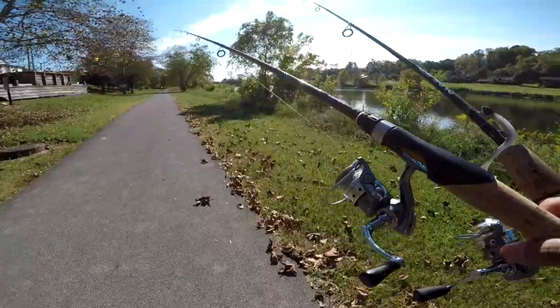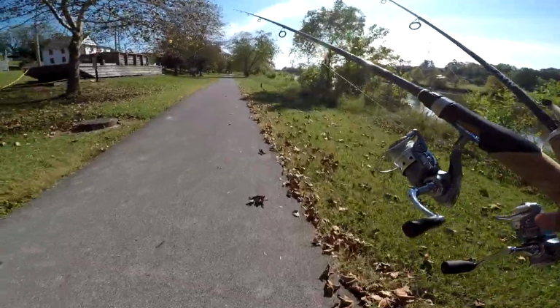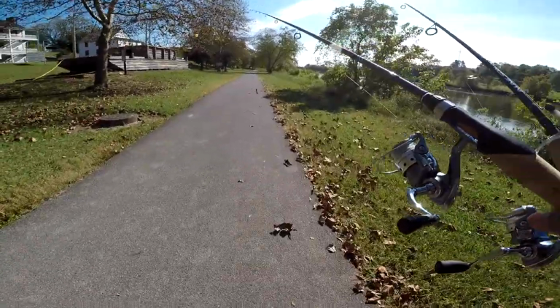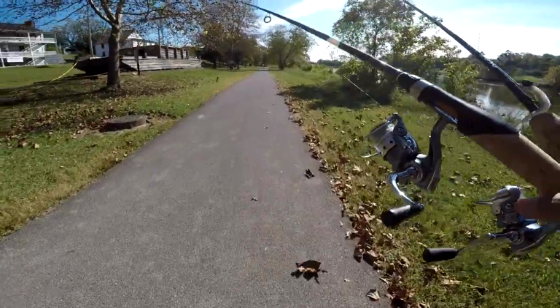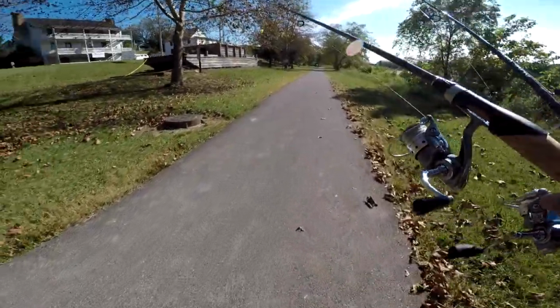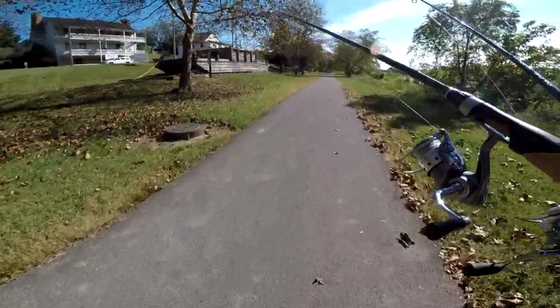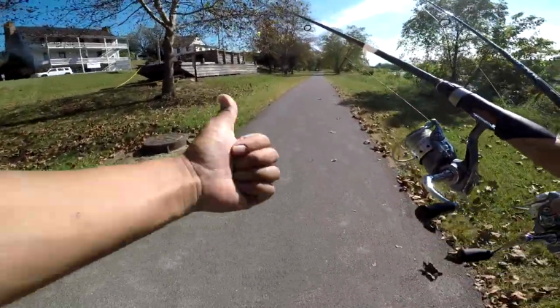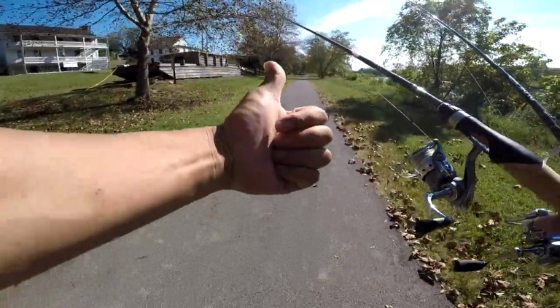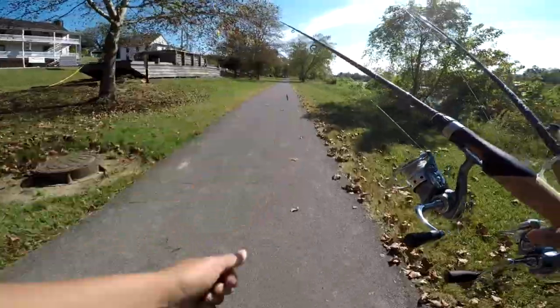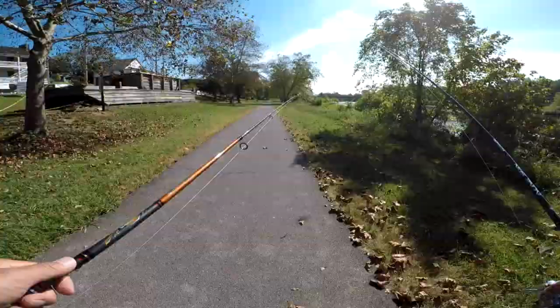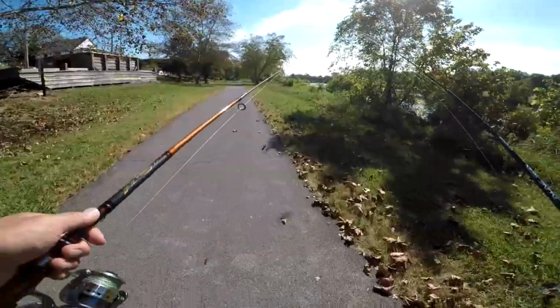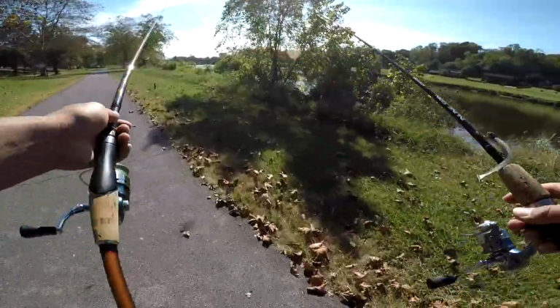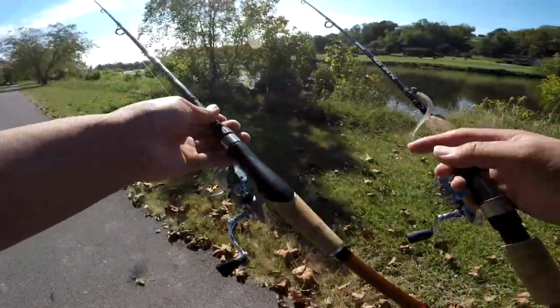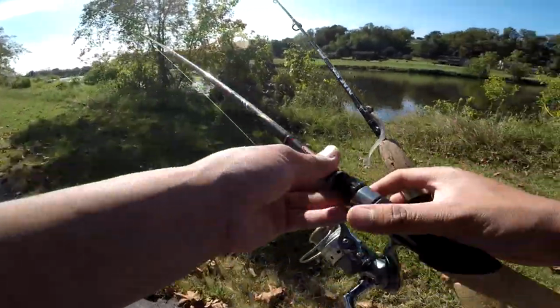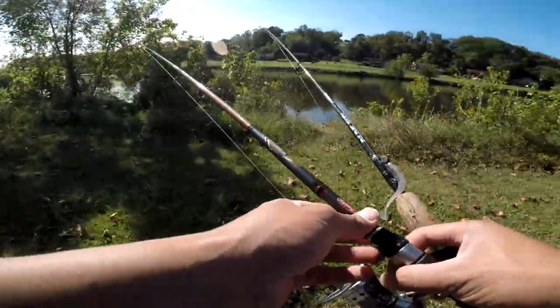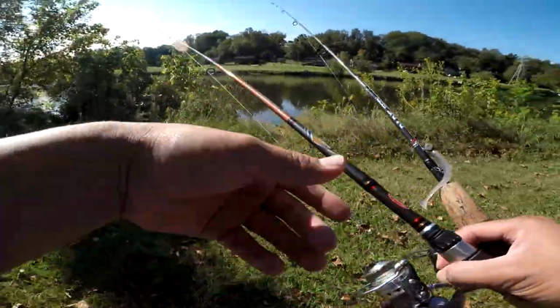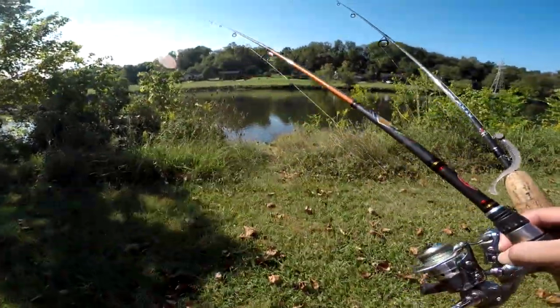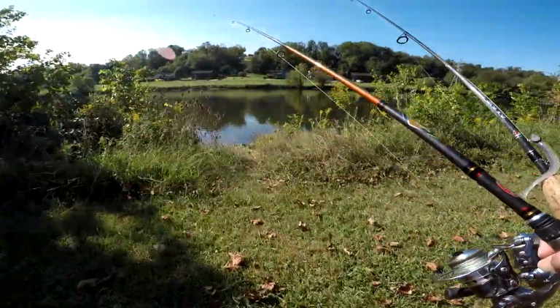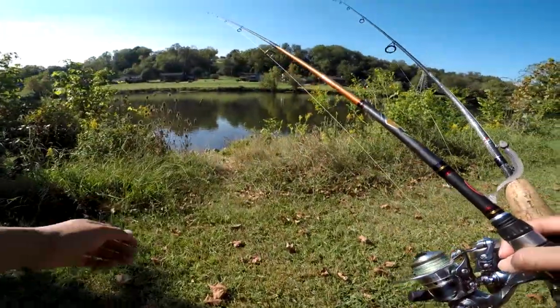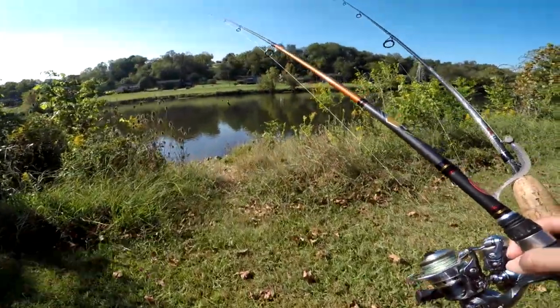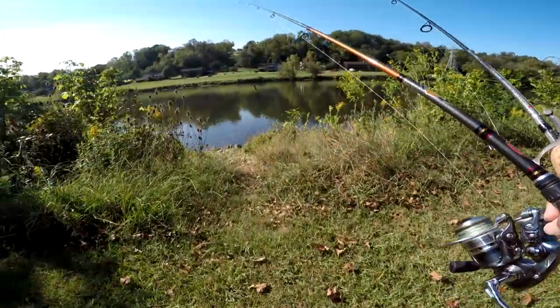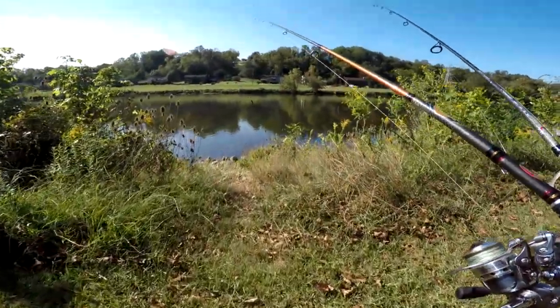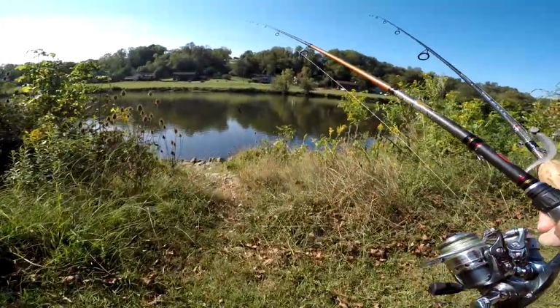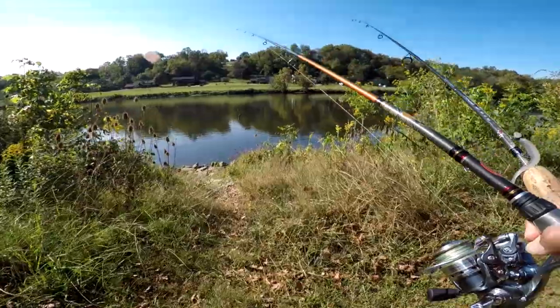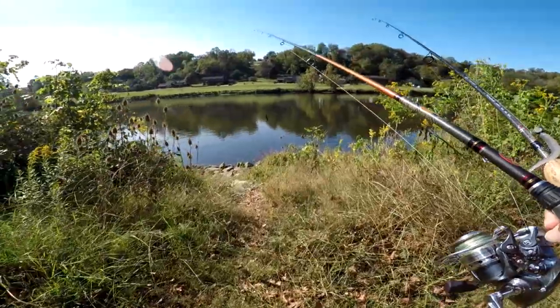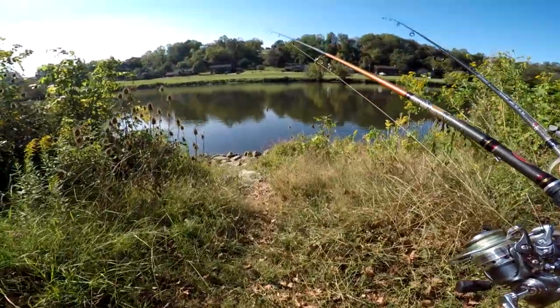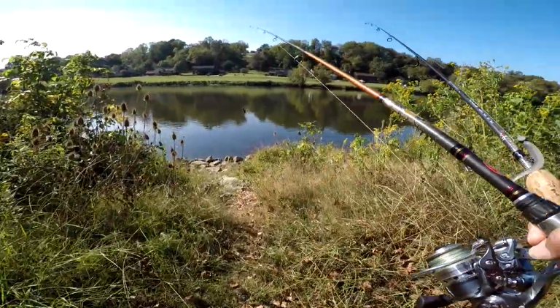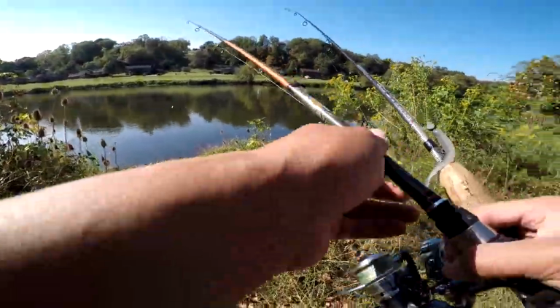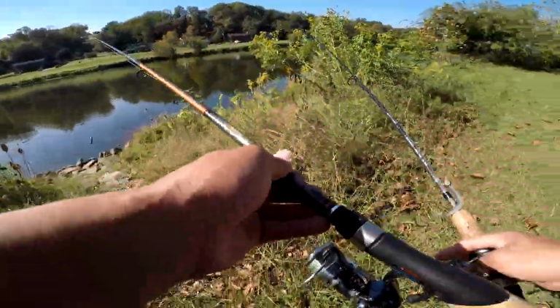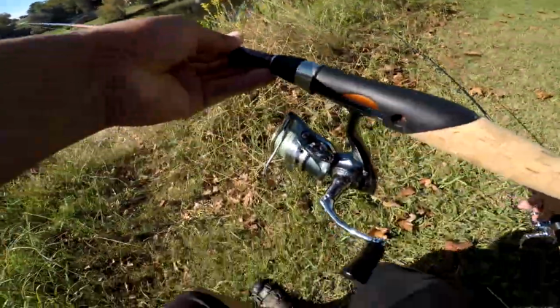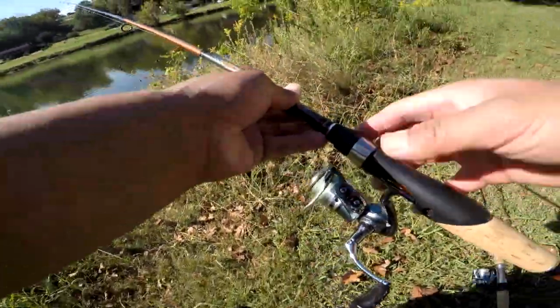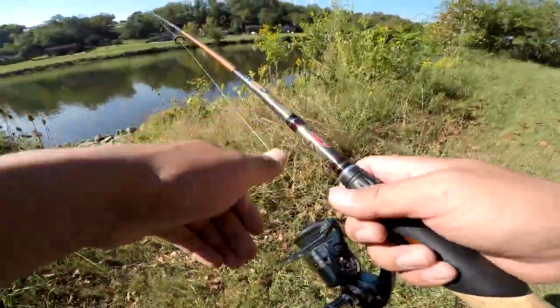Hey, what's up YouTube? Today we're just going to be fishing with the Ned rig, trying to get some fish on the Ned rig. First time ever using a Ned rig.